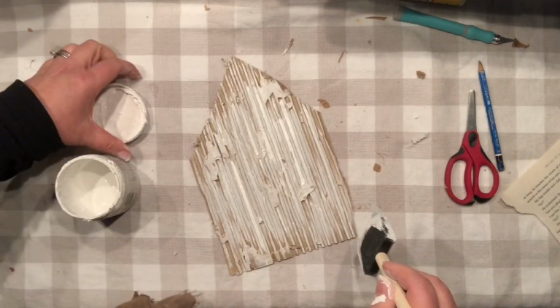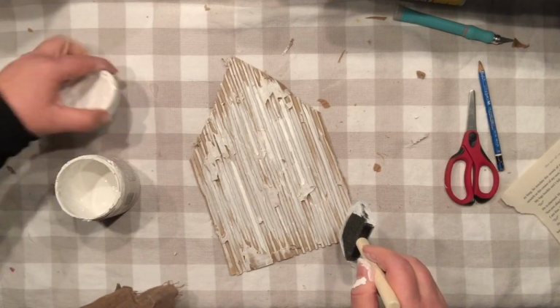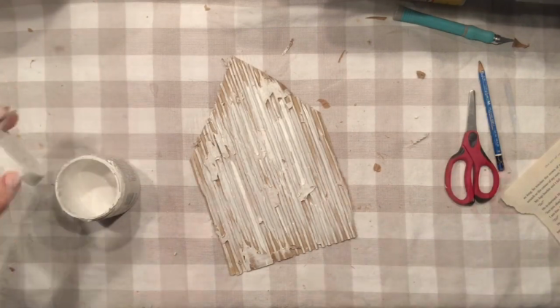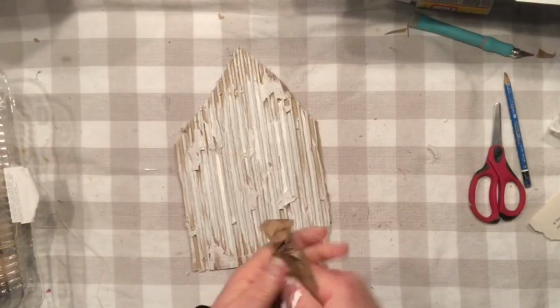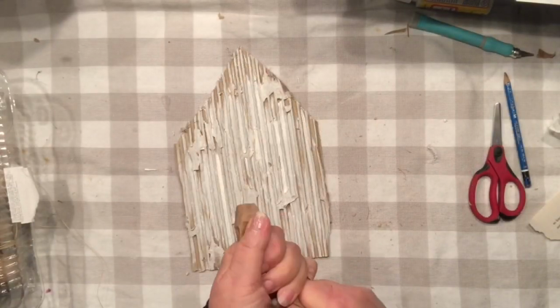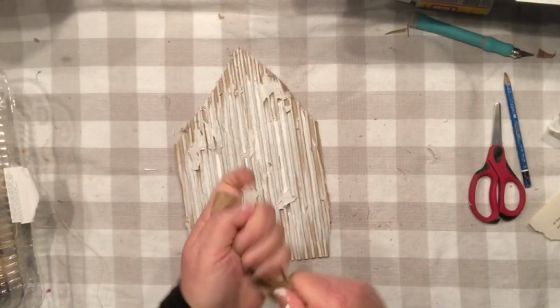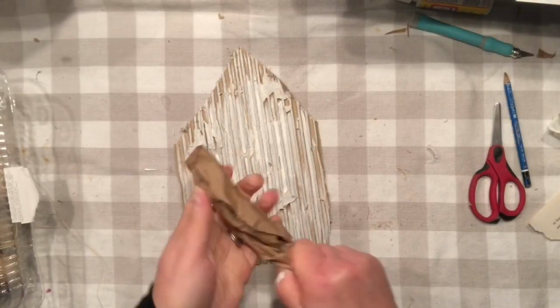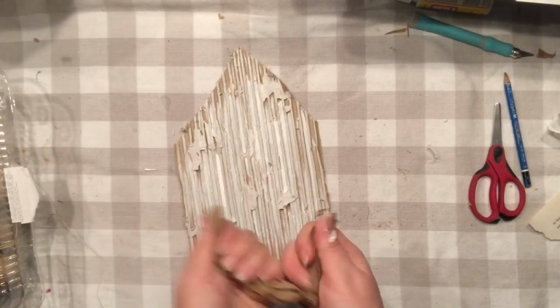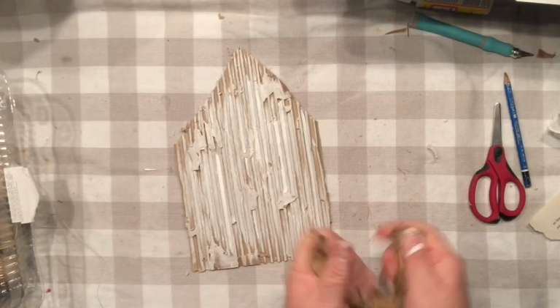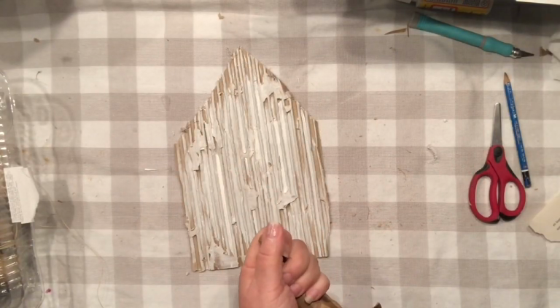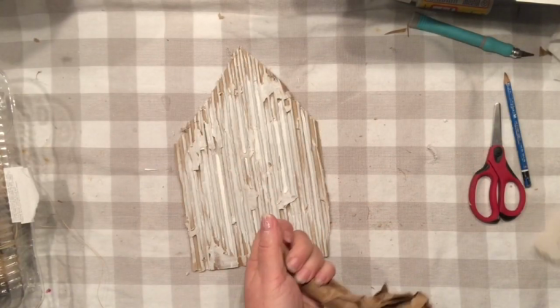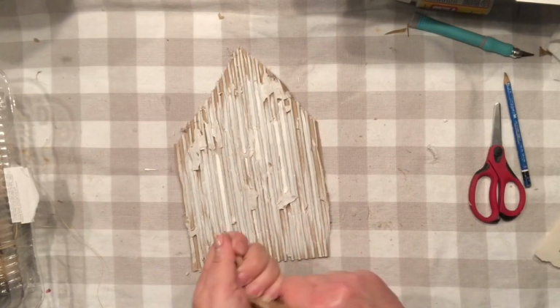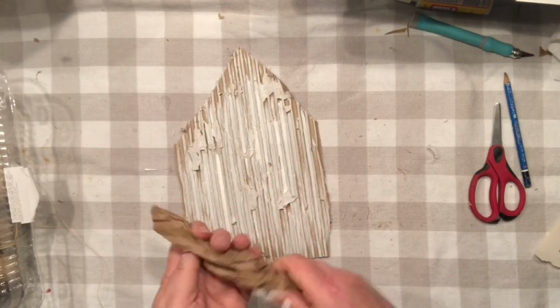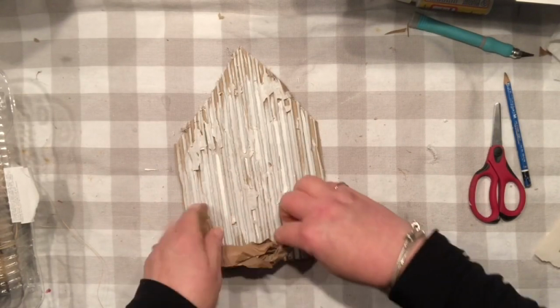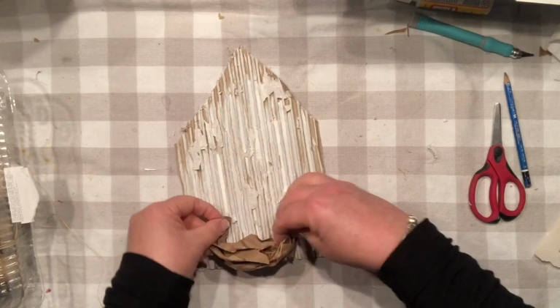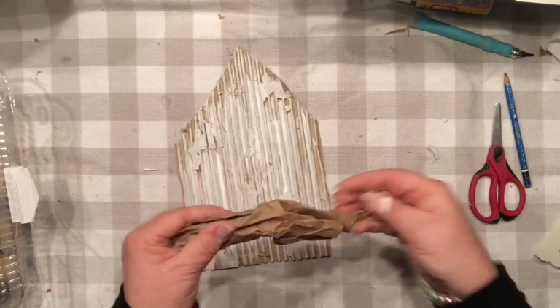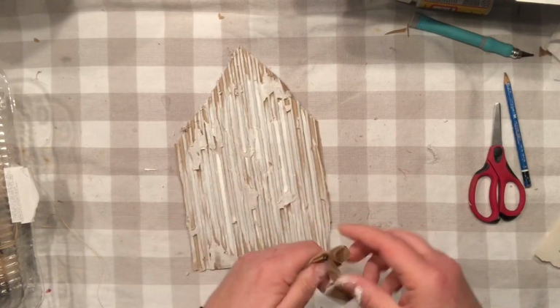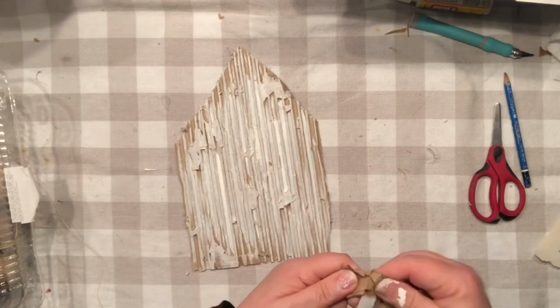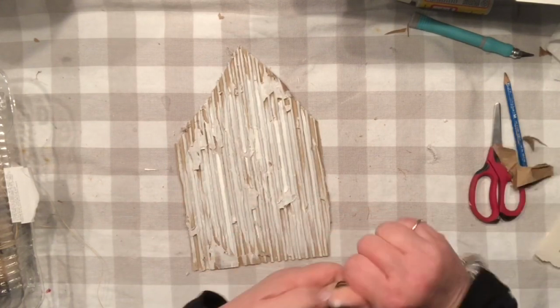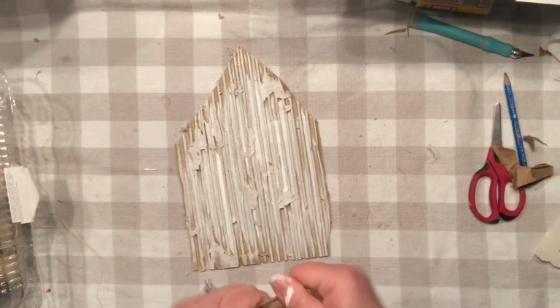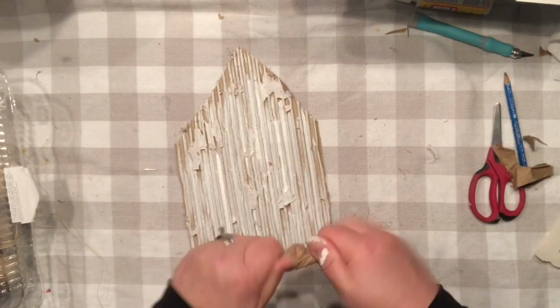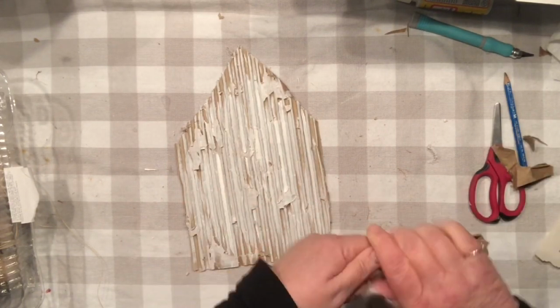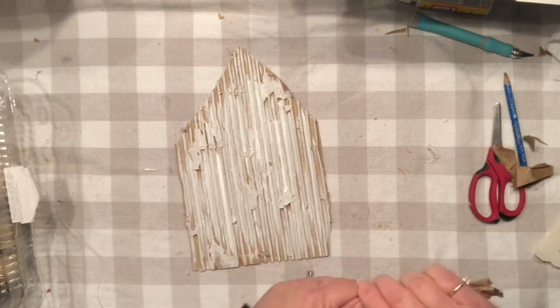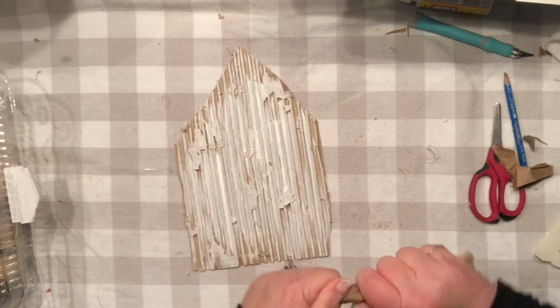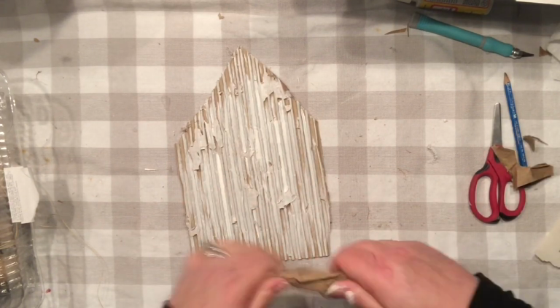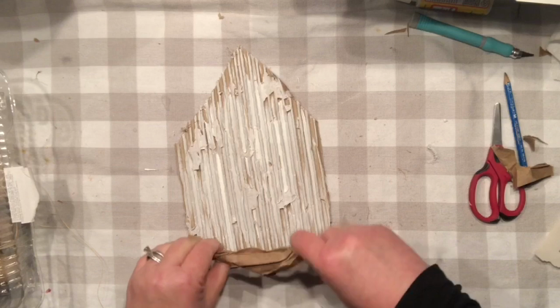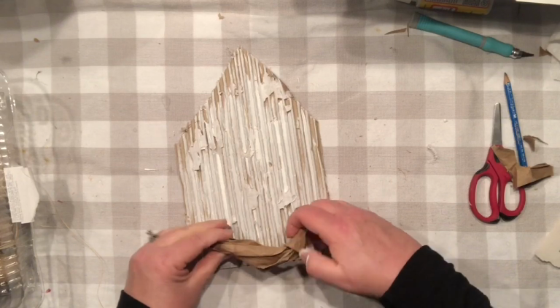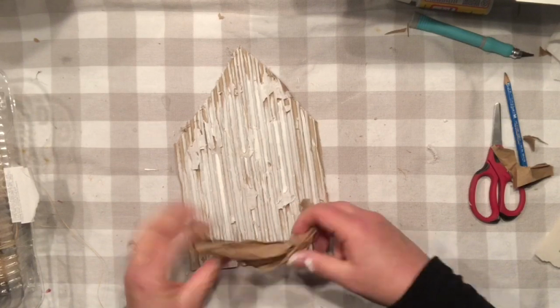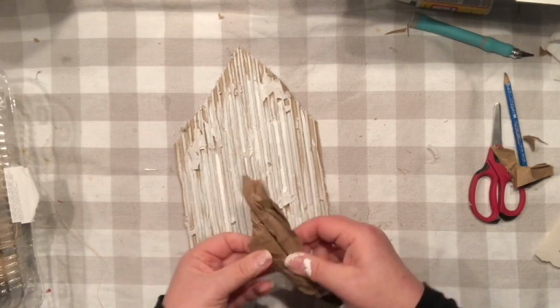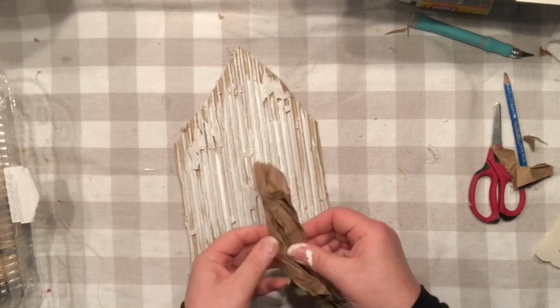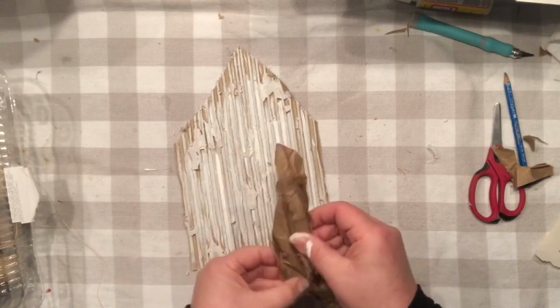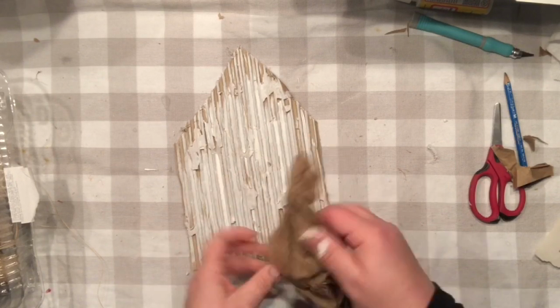I think I am all satisfied with it right now and it's time to create a little nest. I would like to use a brown paper, smoosh it all around to create that little scoop, and hot glue it right to the bottom of my birdhouse.